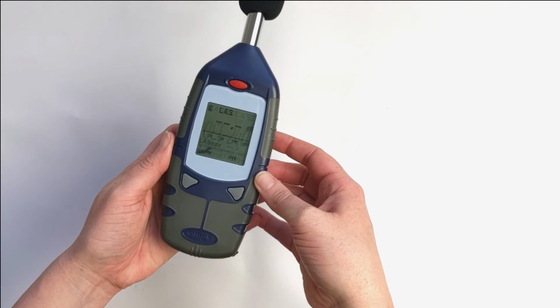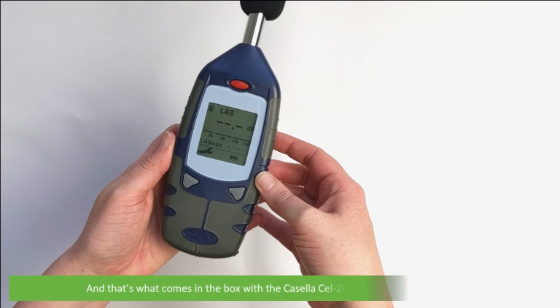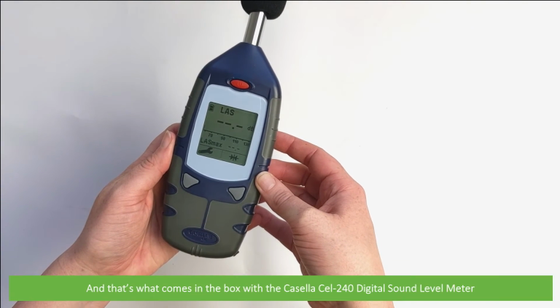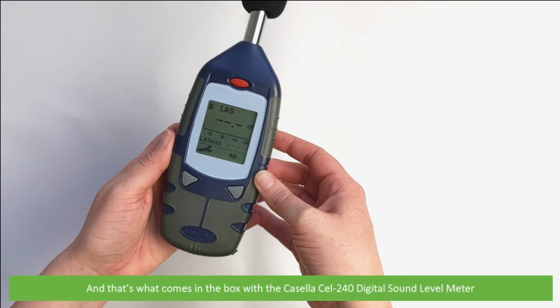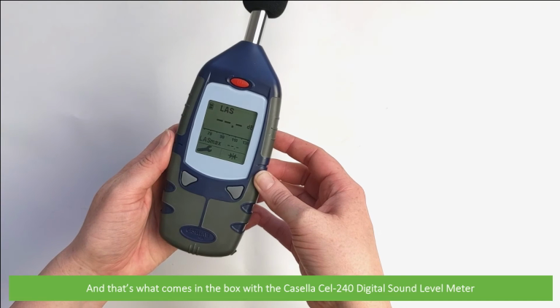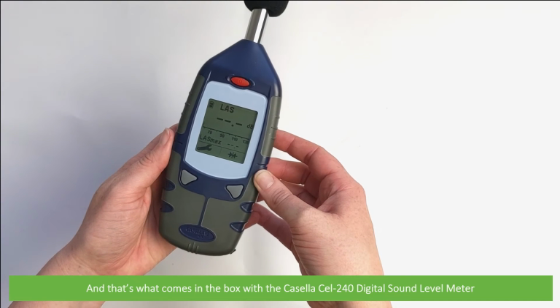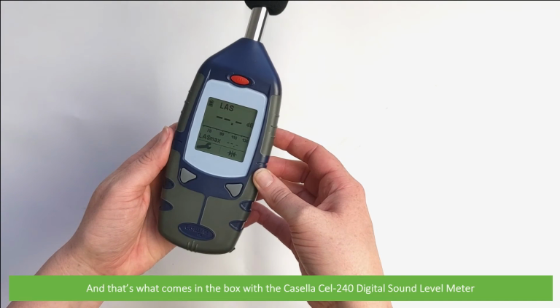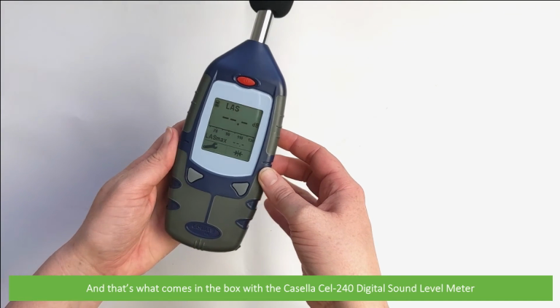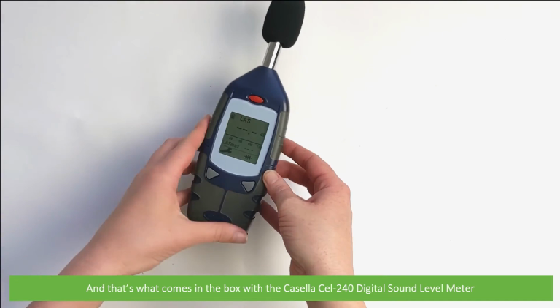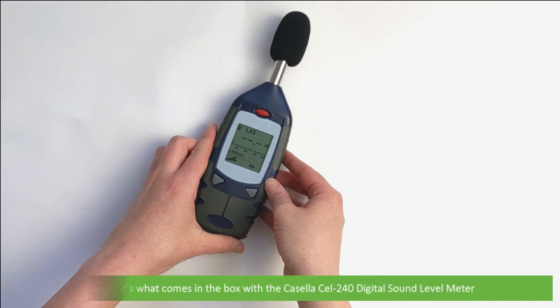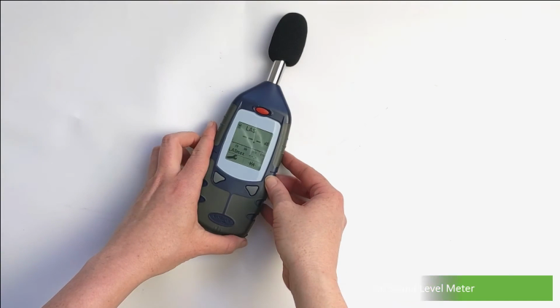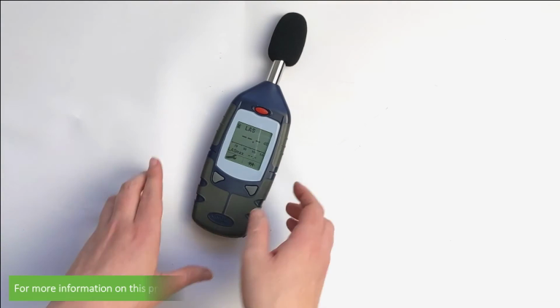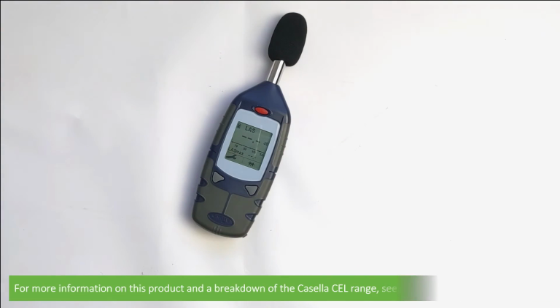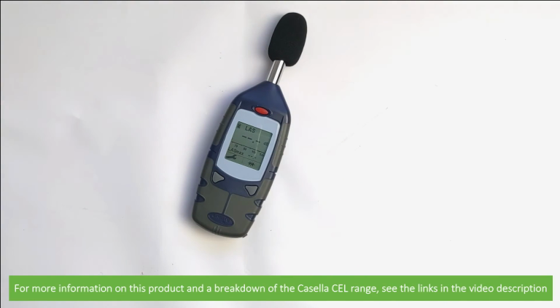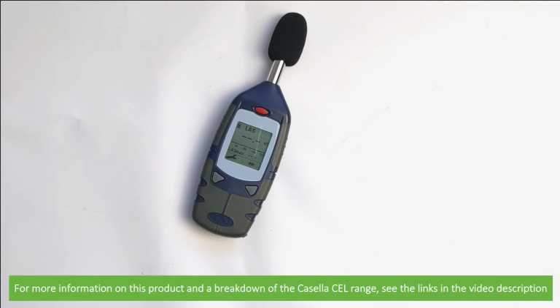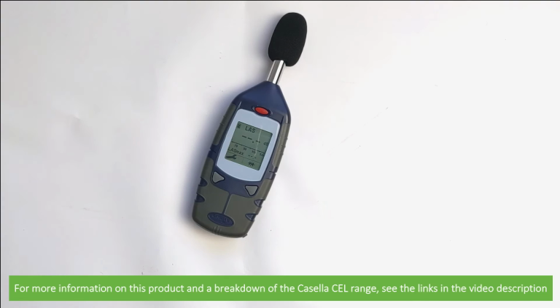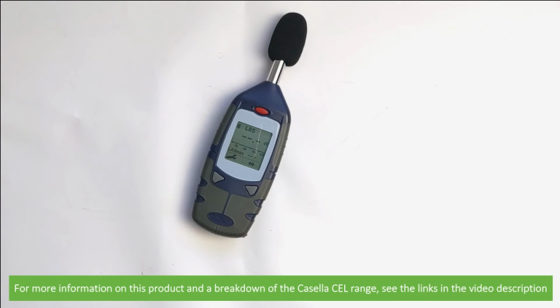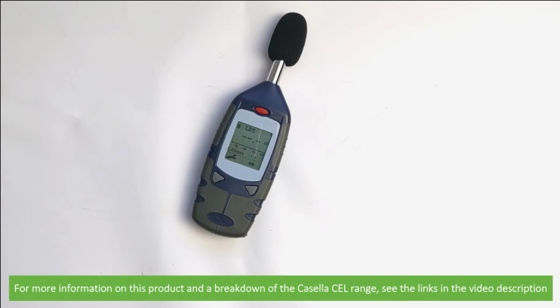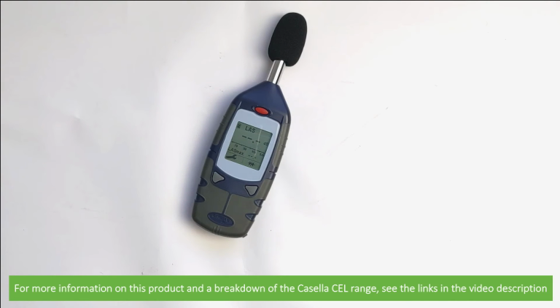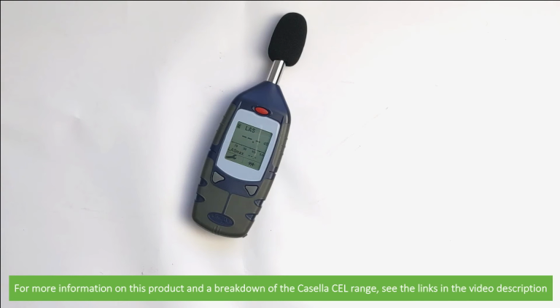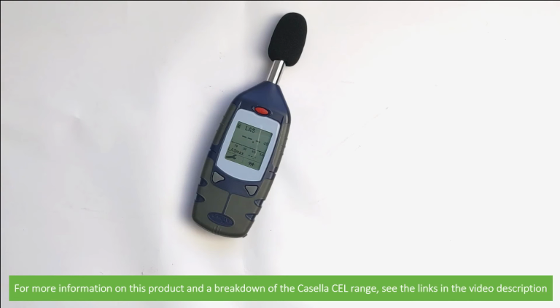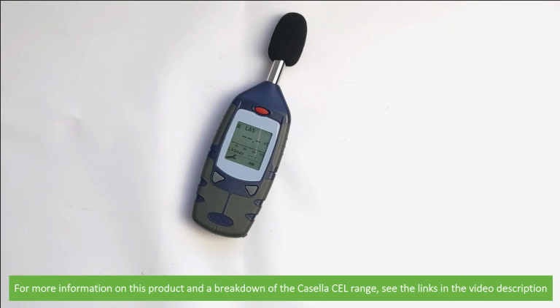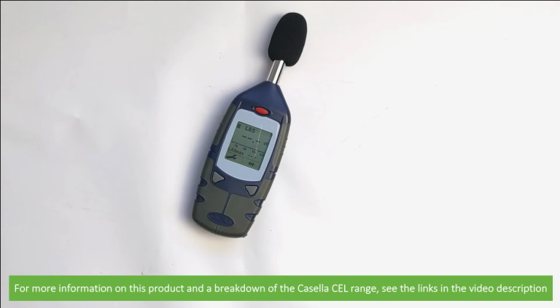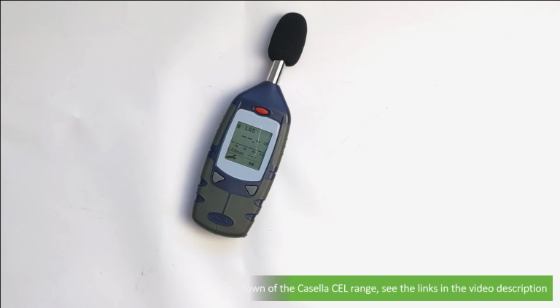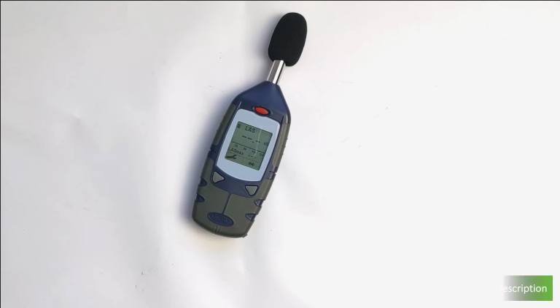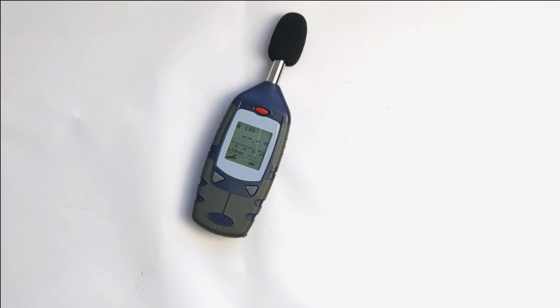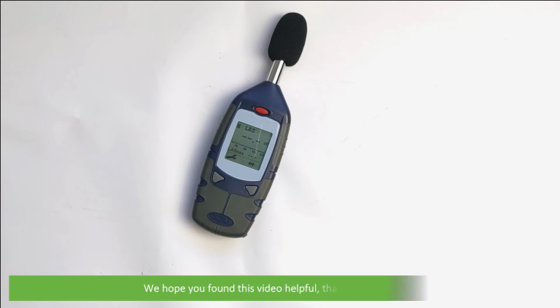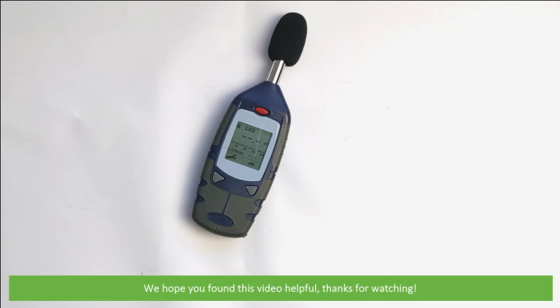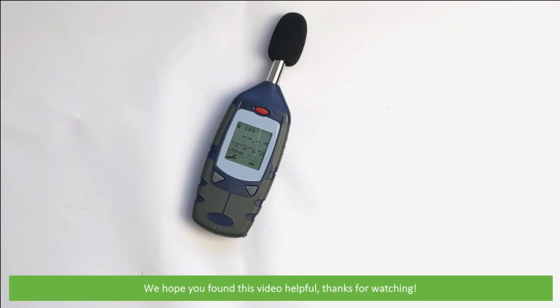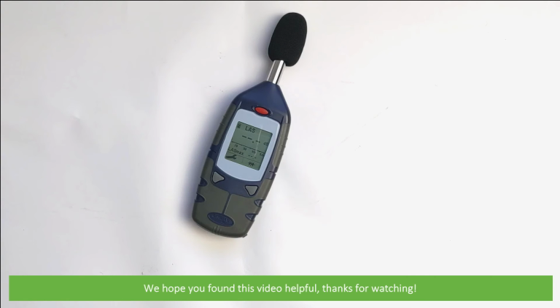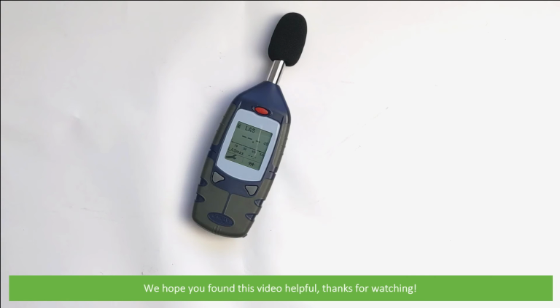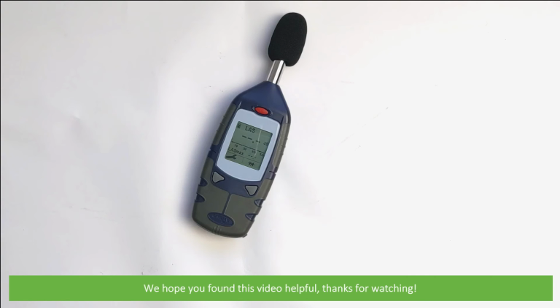And that's what comes in the box with the Casella CEL240 digital sound level meter. For more information on this product and a breakdown of the Casella CEL range, see the links in the video description. We hope that you found this video helpful. Thanks for watching.